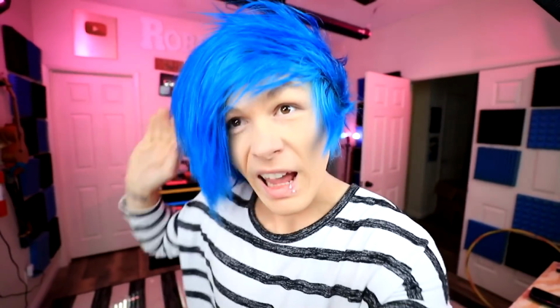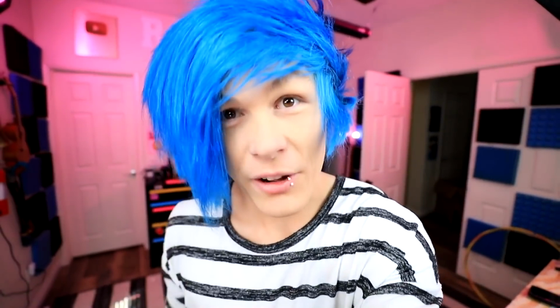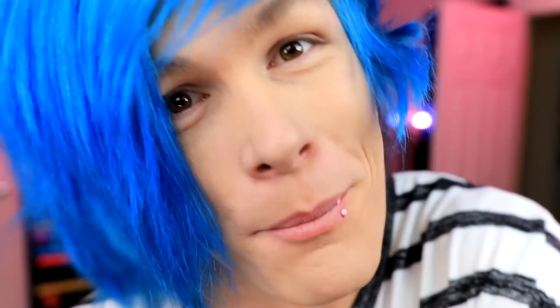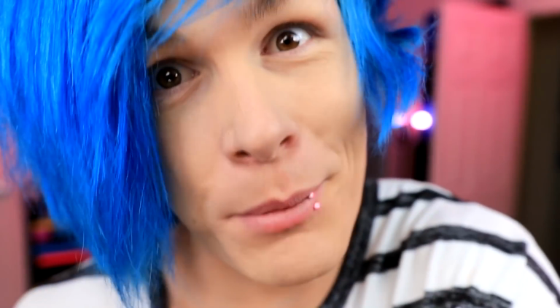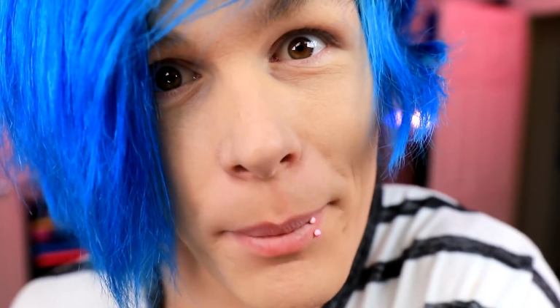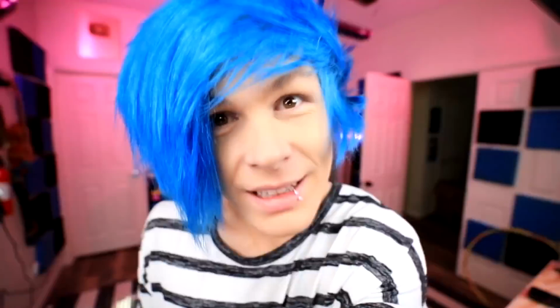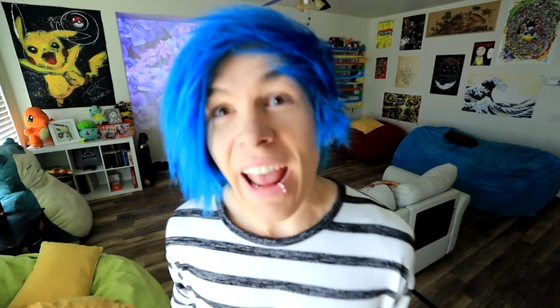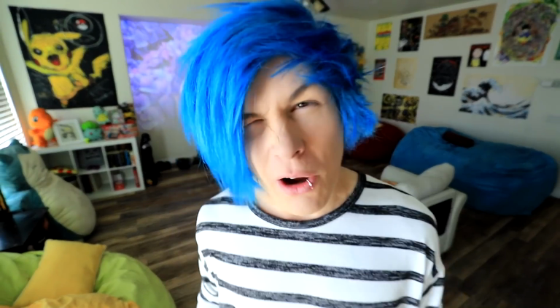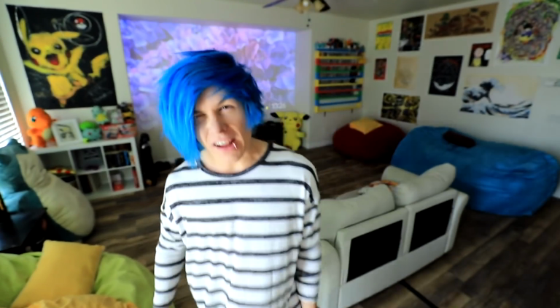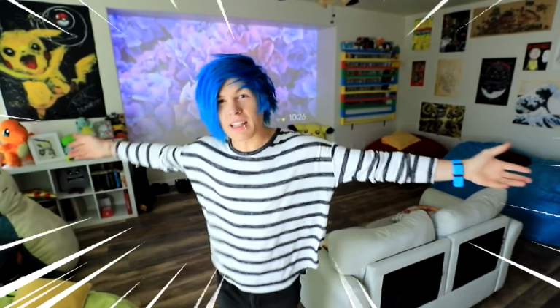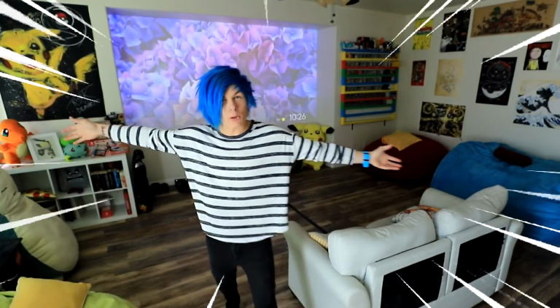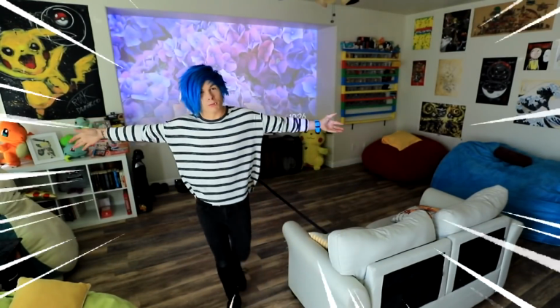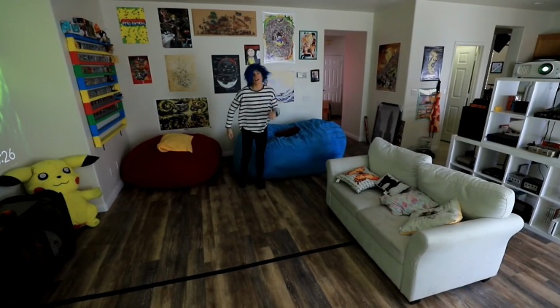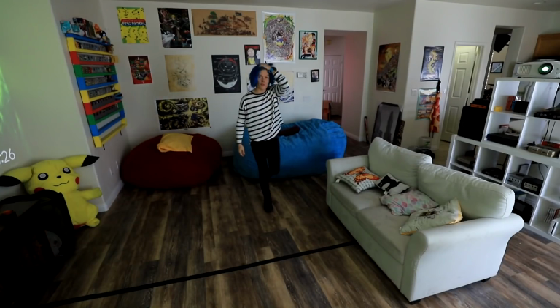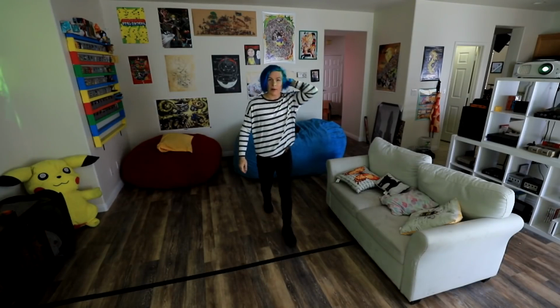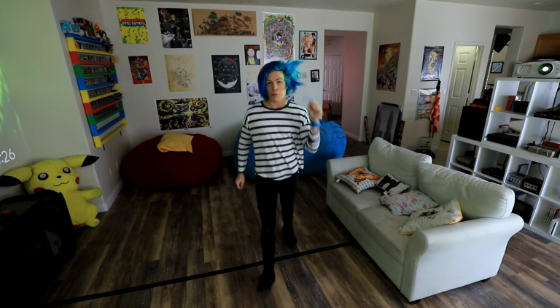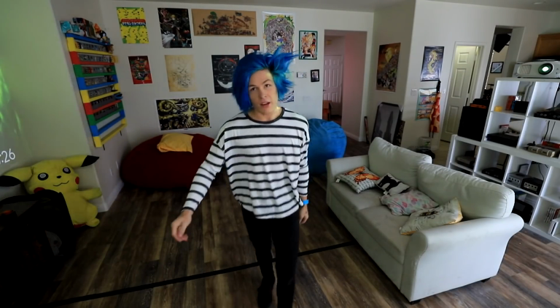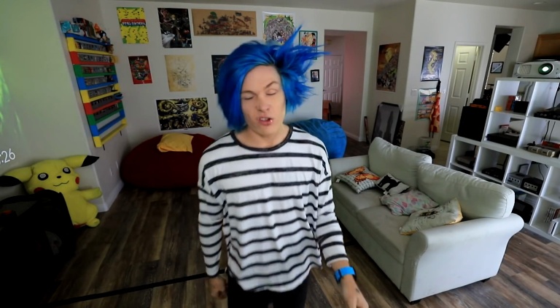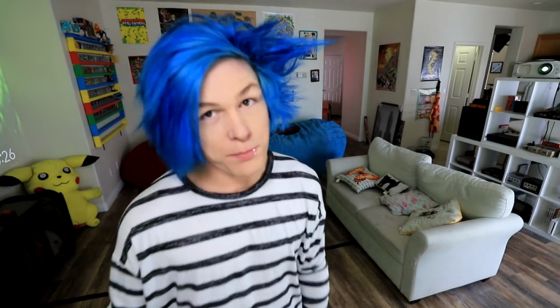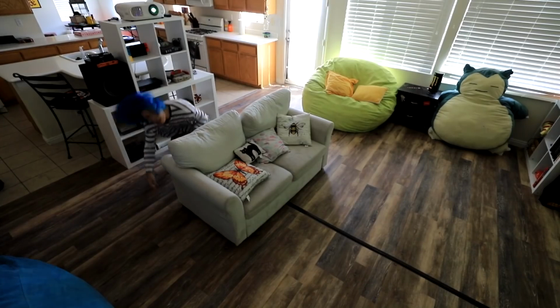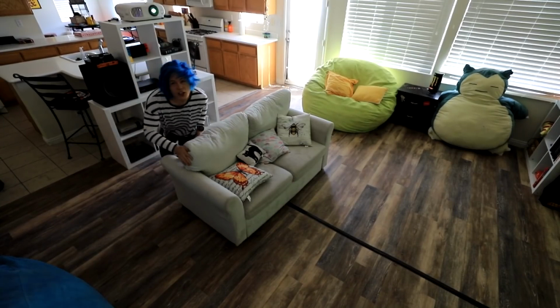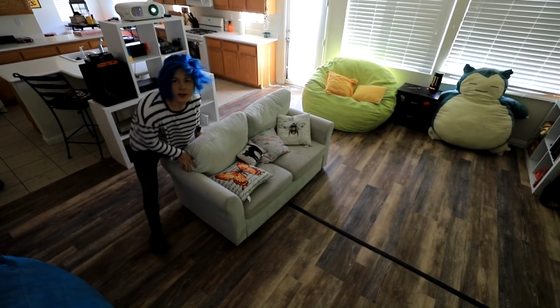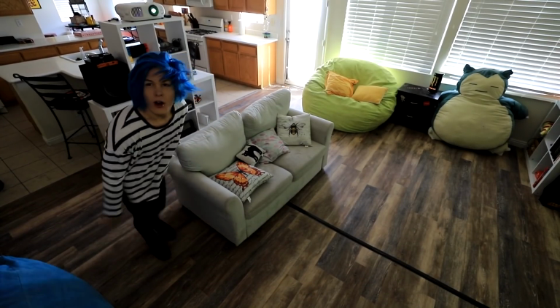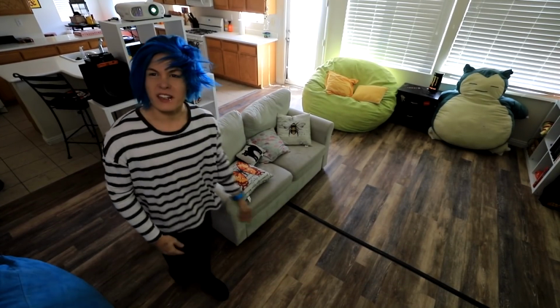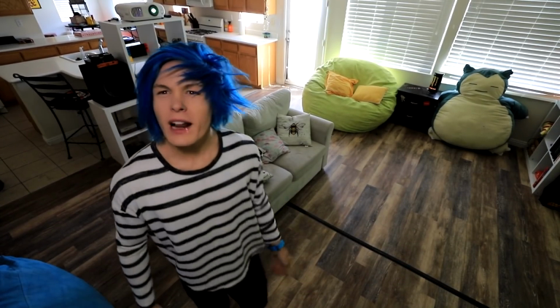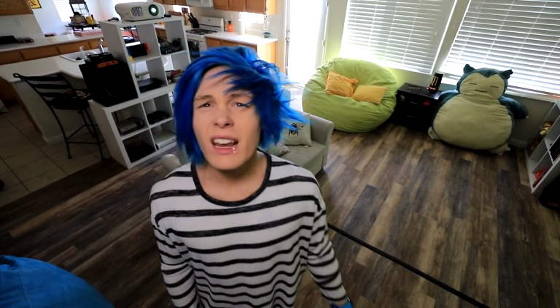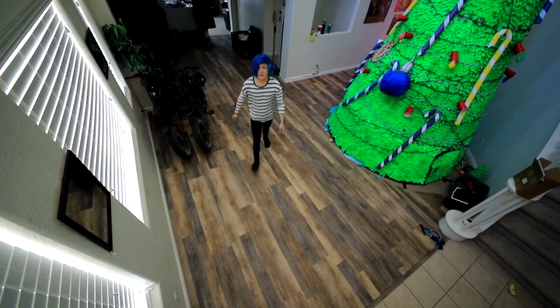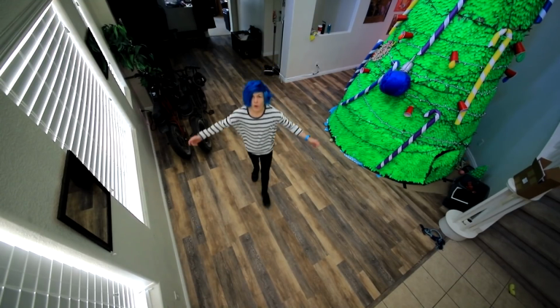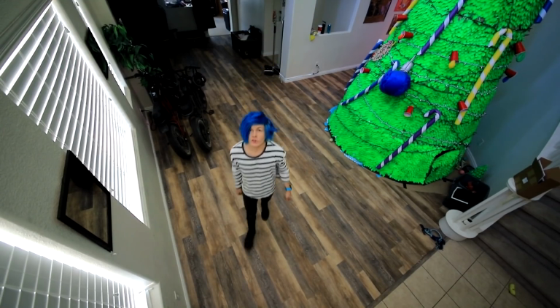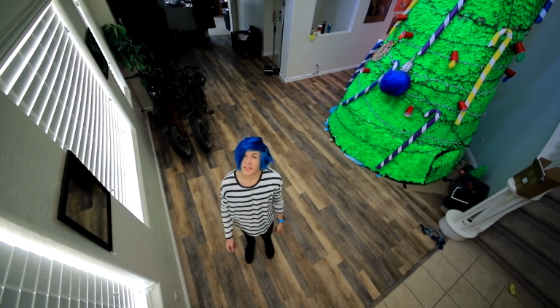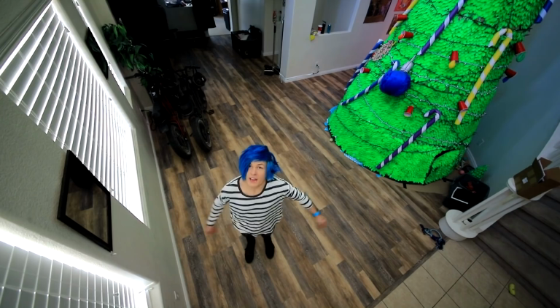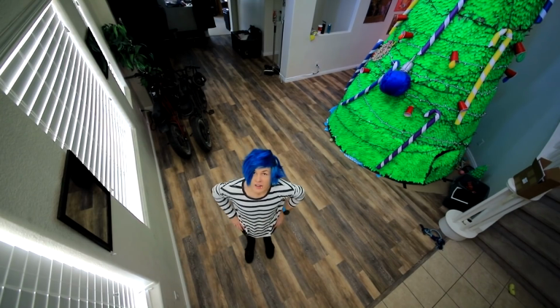Hey guys, how you doing? My name is Robby, and yesterday I reorganized my living room! Honestly, the feng shui in this place is so much better now. It's just so much more open, you know what I mean? Honestly, the whole house is really coming together nicely.